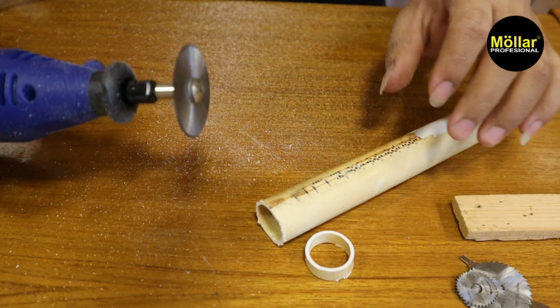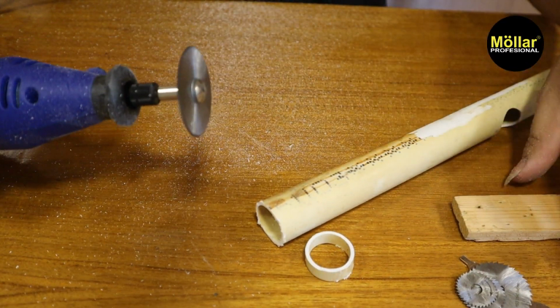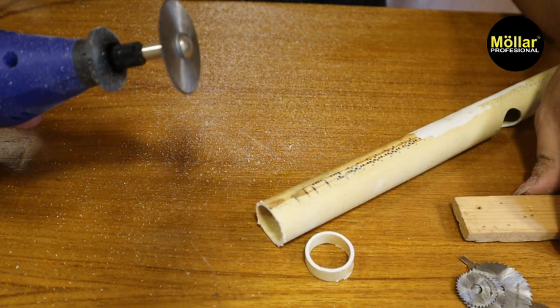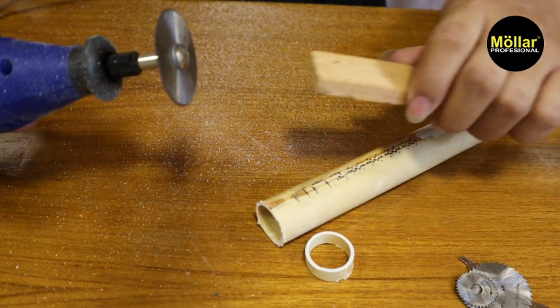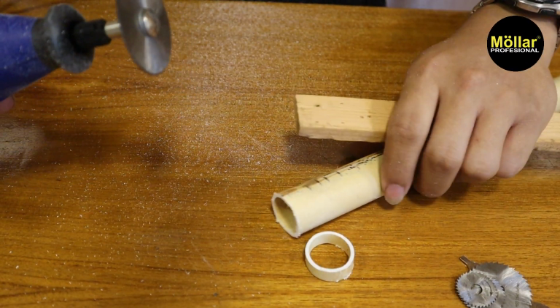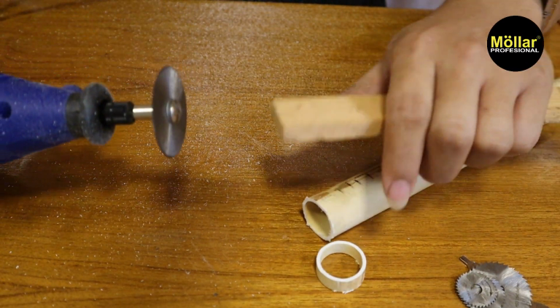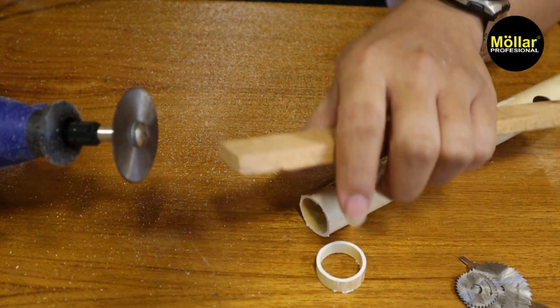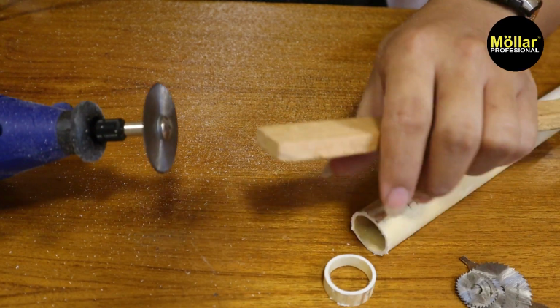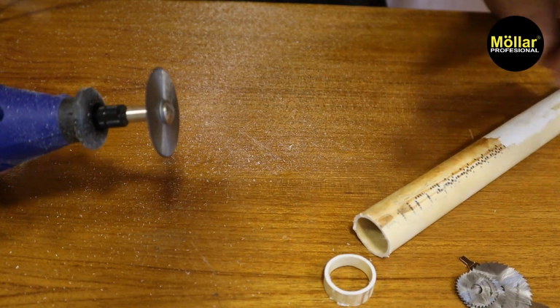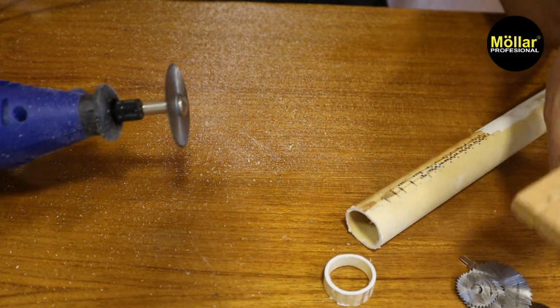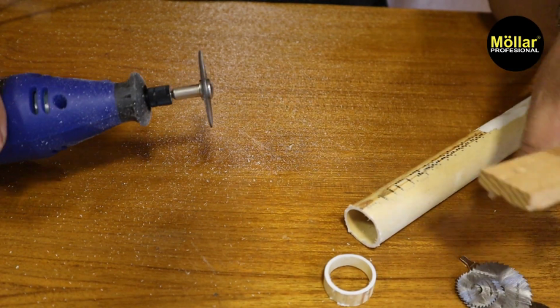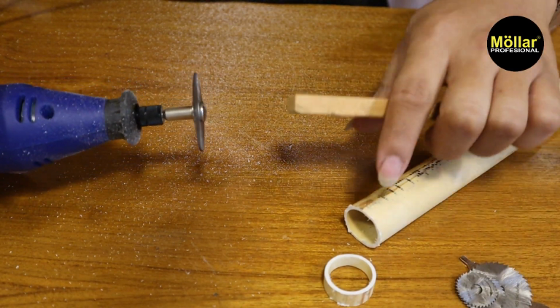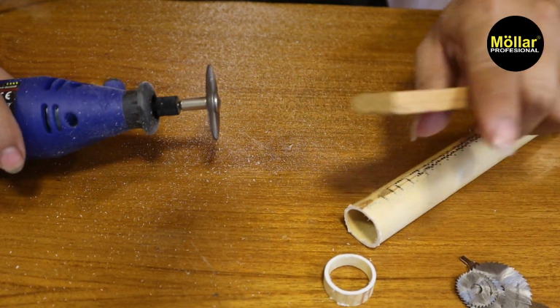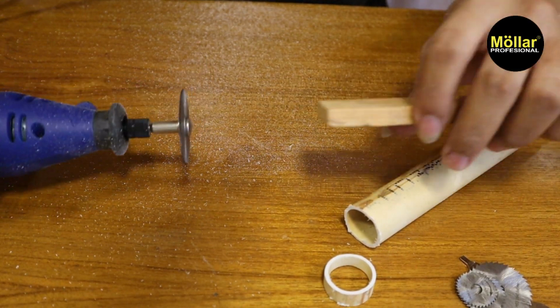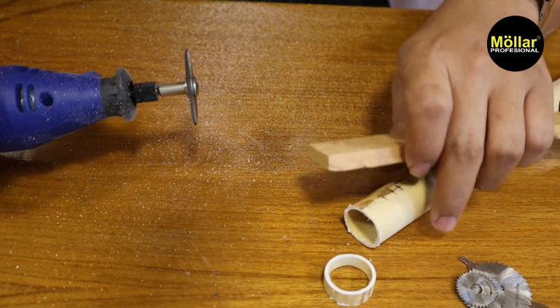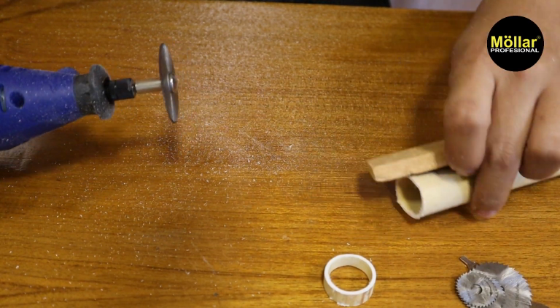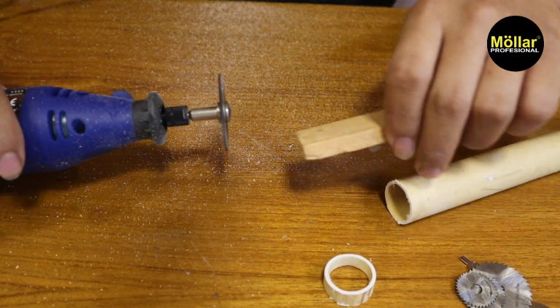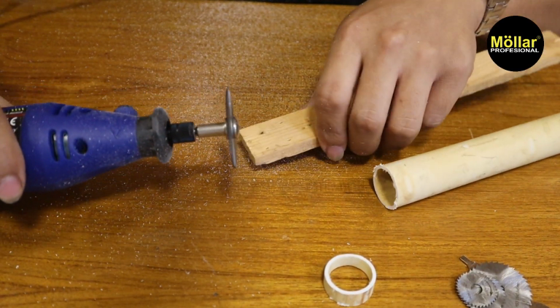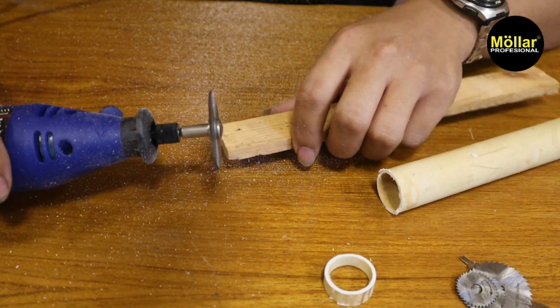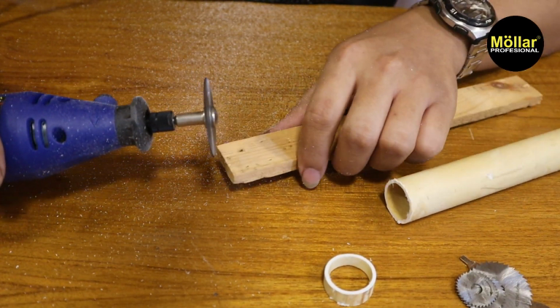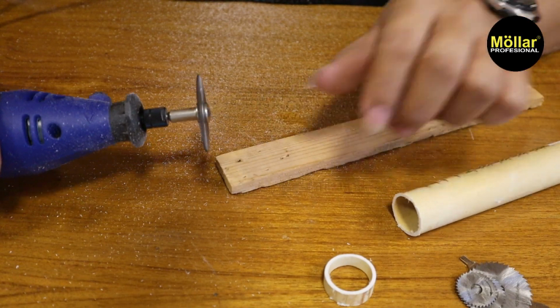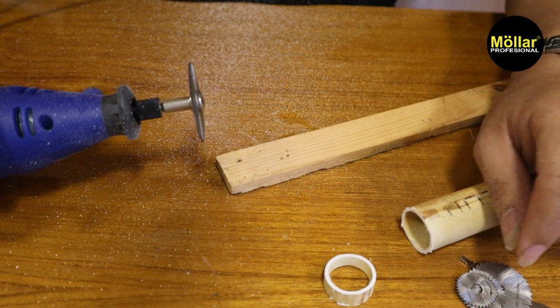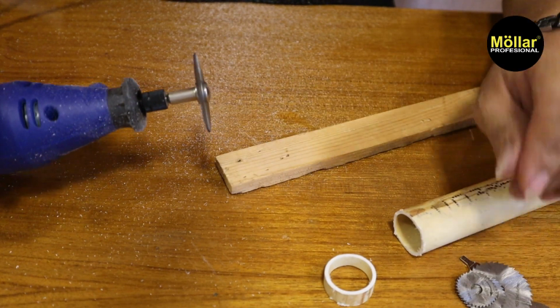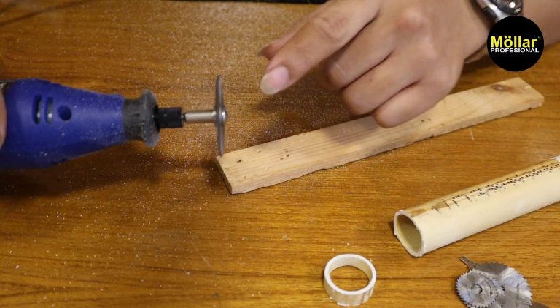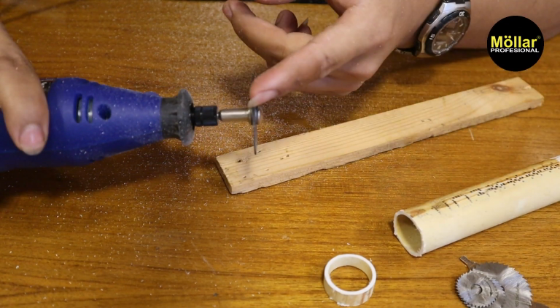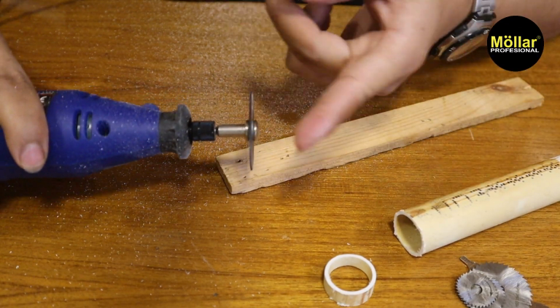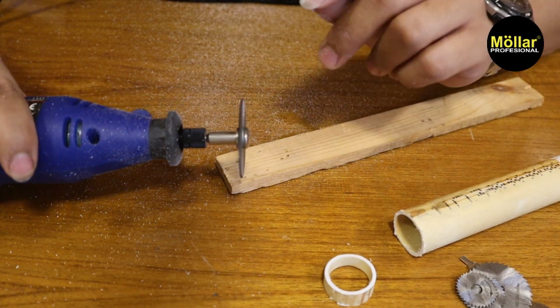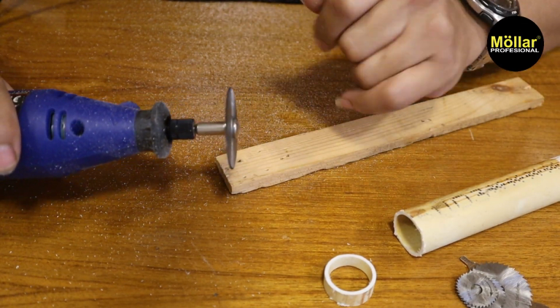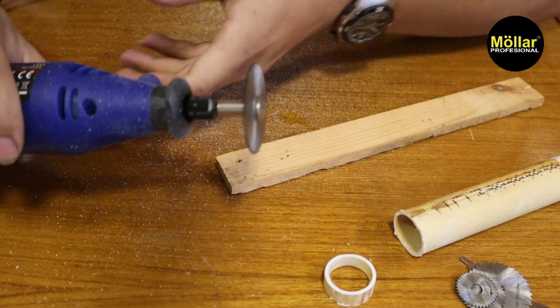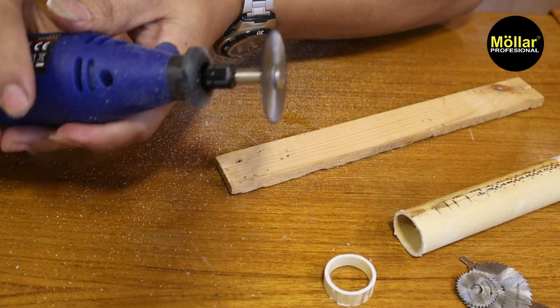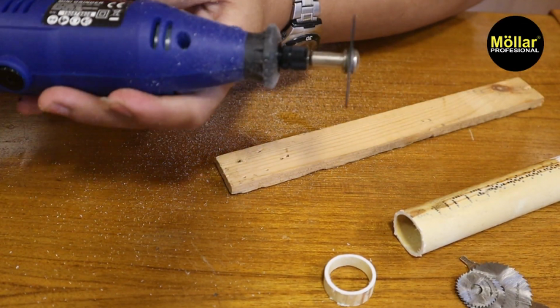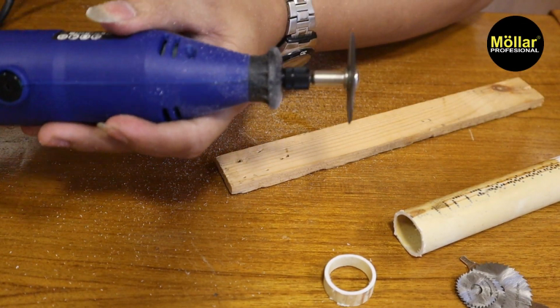Kita coba untuk kayu lagi. Karena matanya sama, kita akan coba dua mata saja, yang paling besar dan satu yang paling kecil.